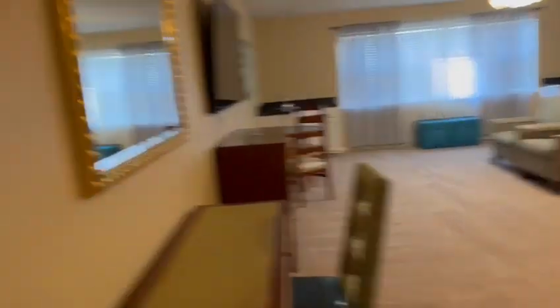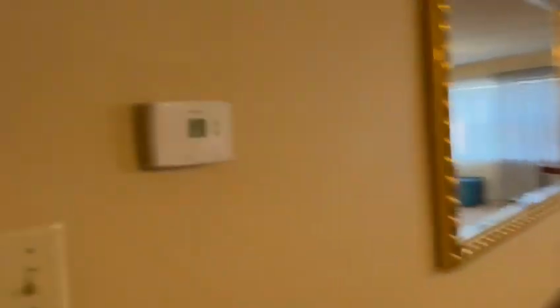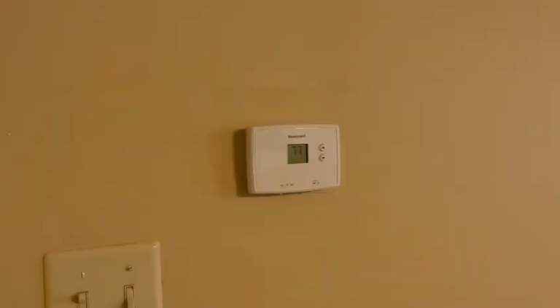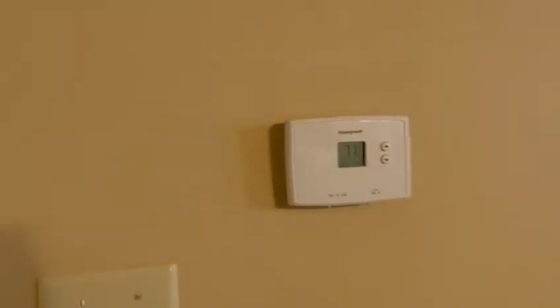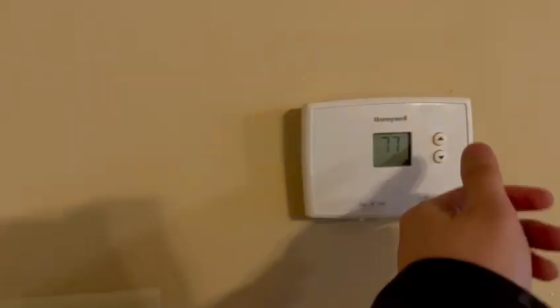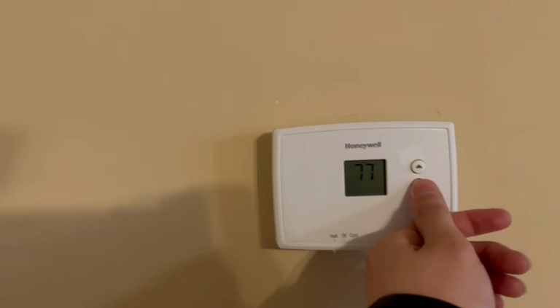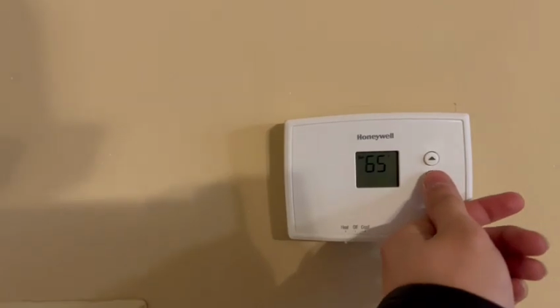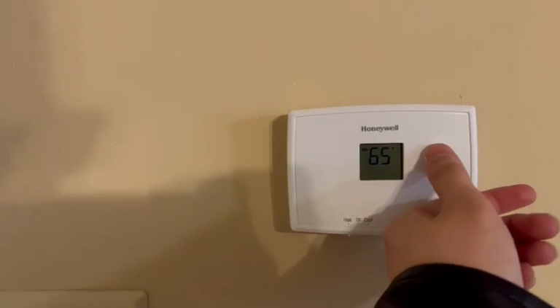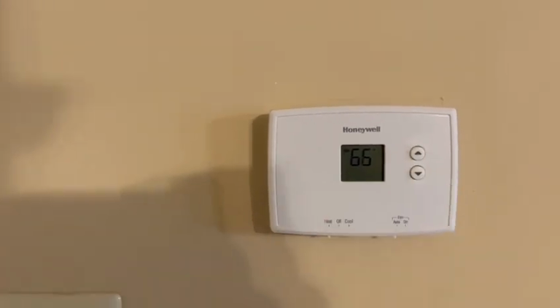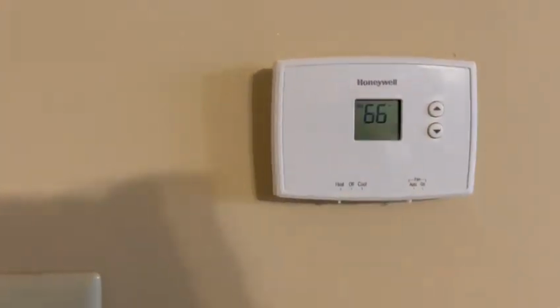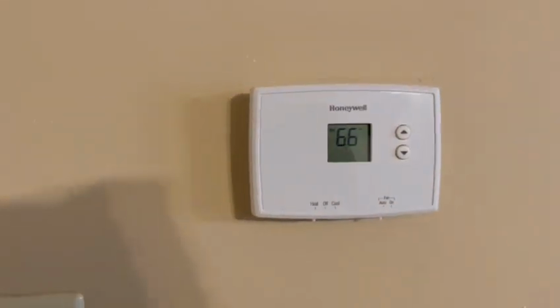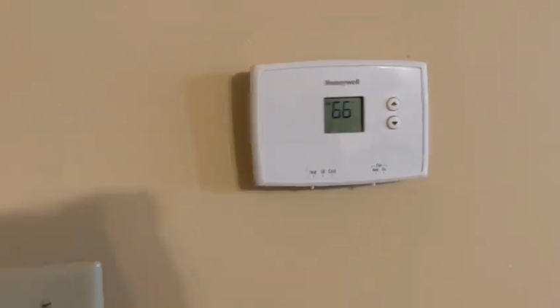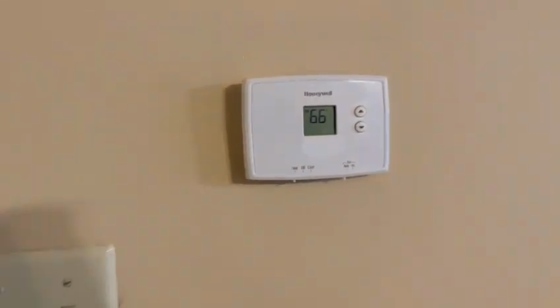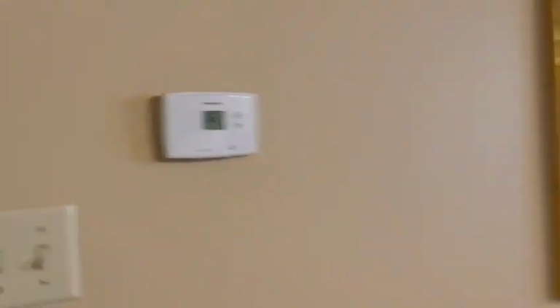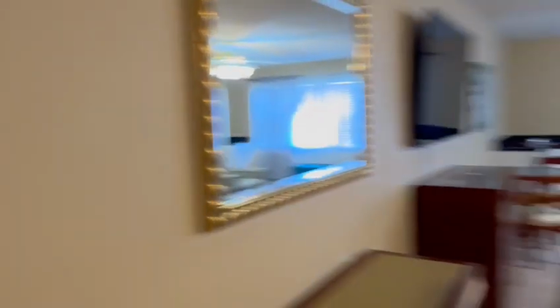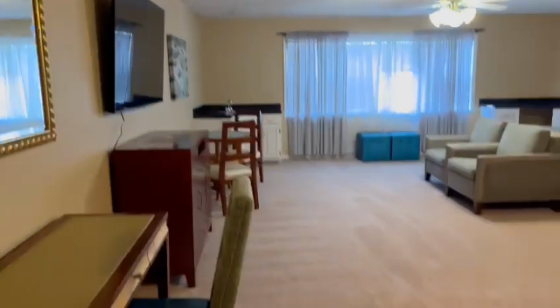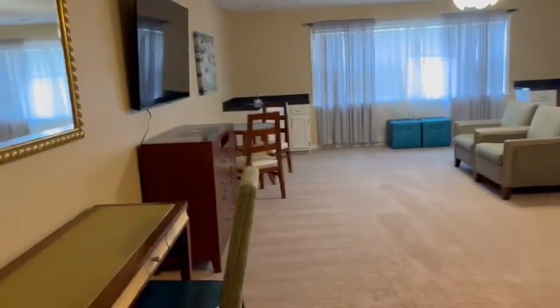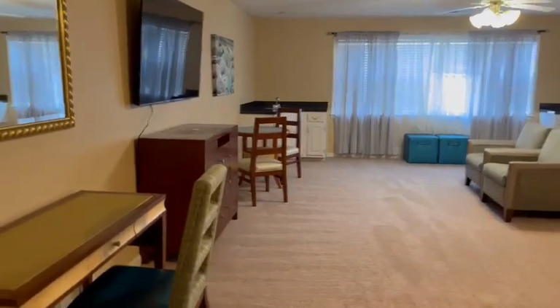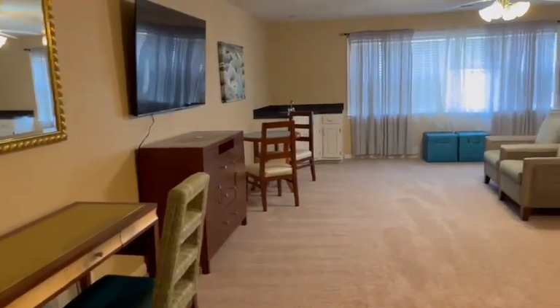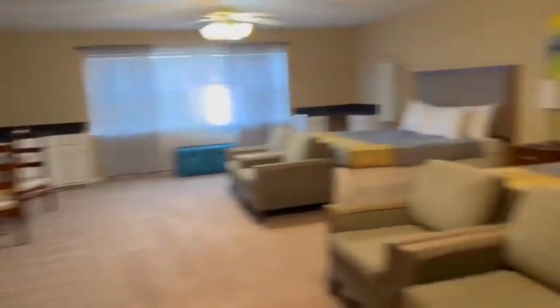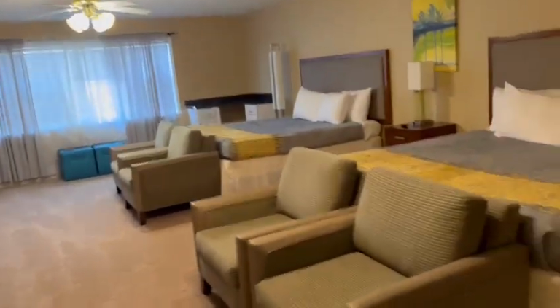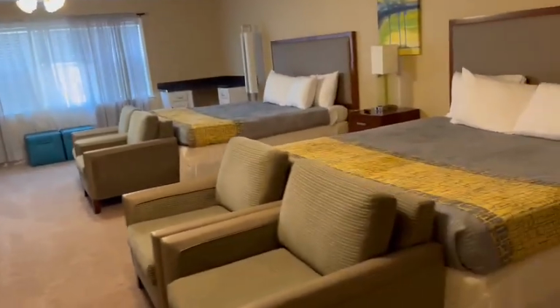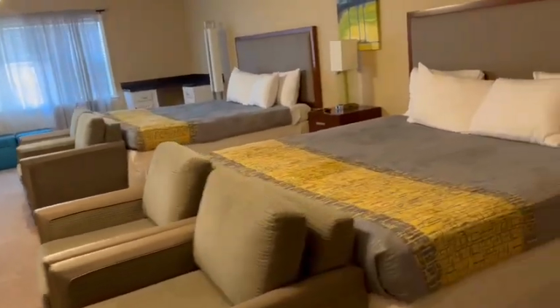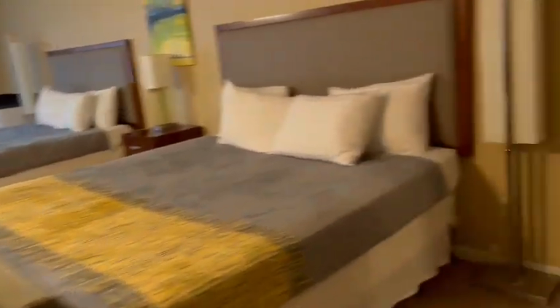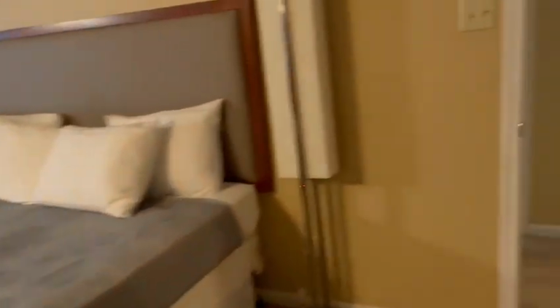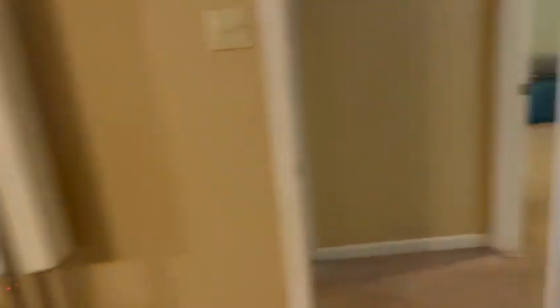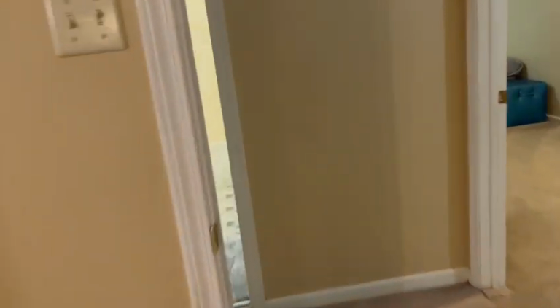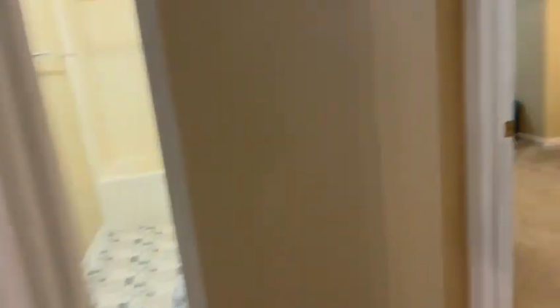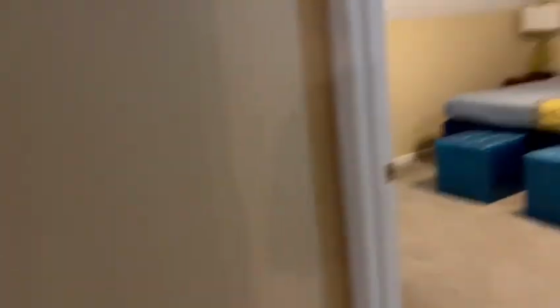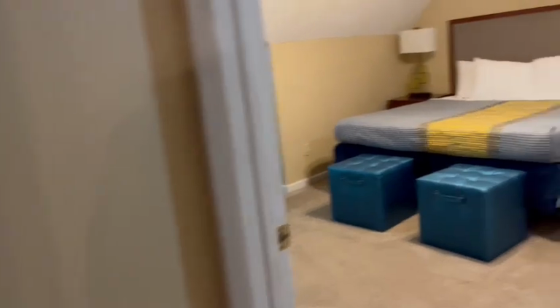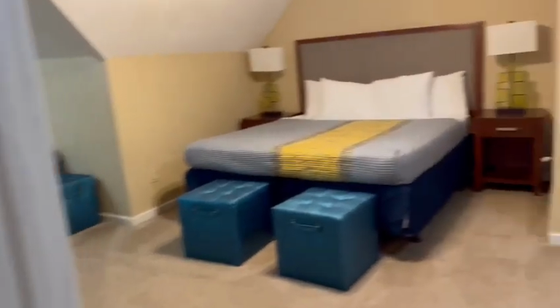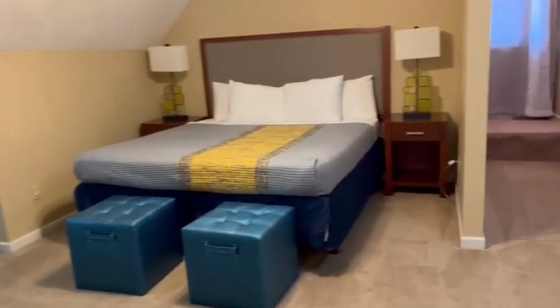This is the second thermostat, so you can lower or raise it to the temperature you want. Second bedroom is also up here.